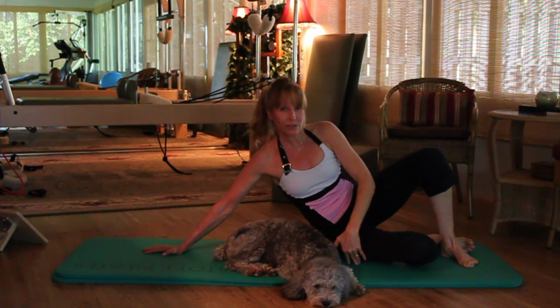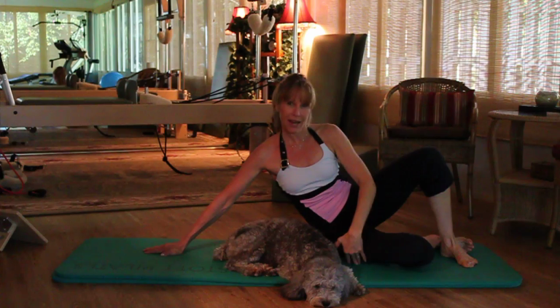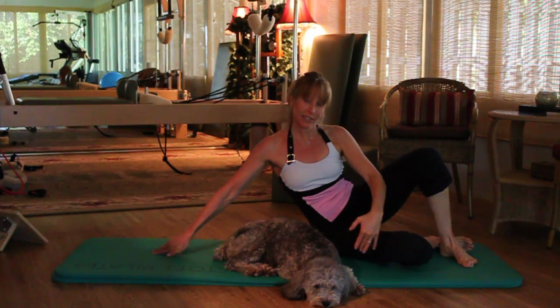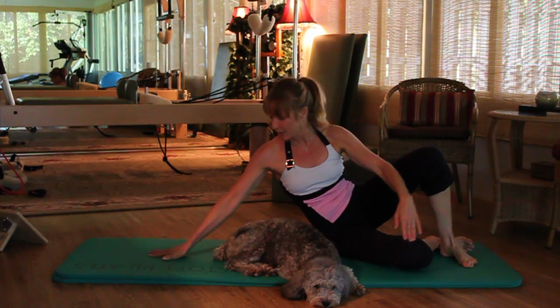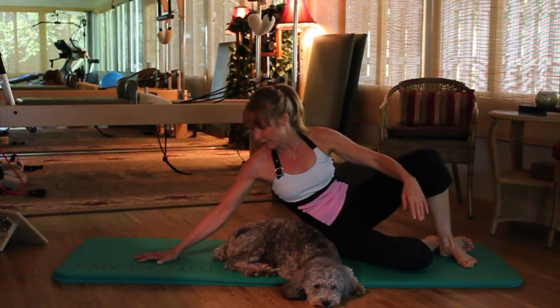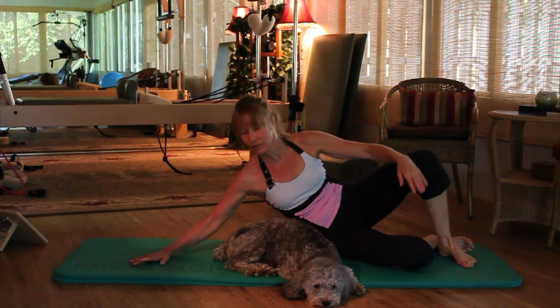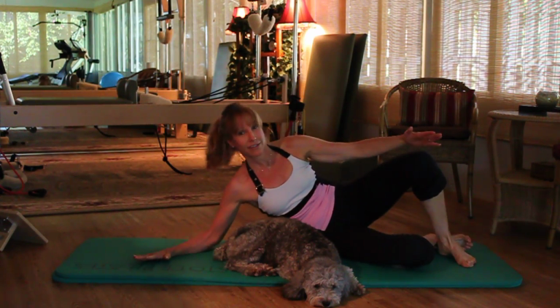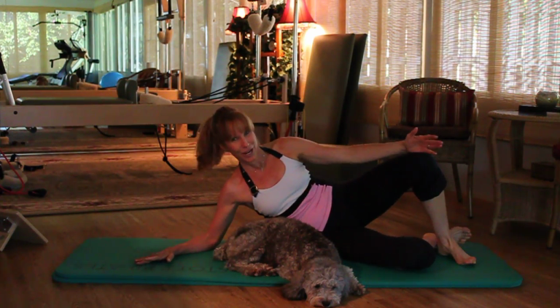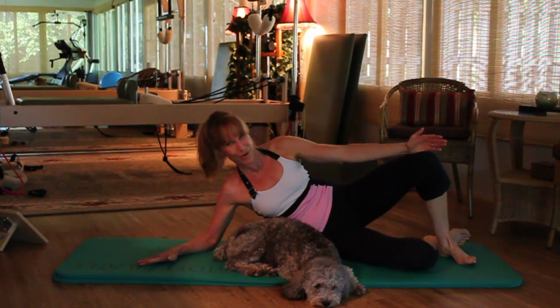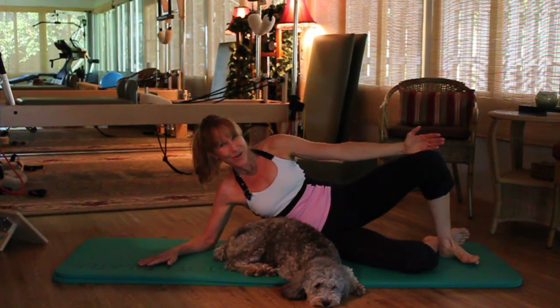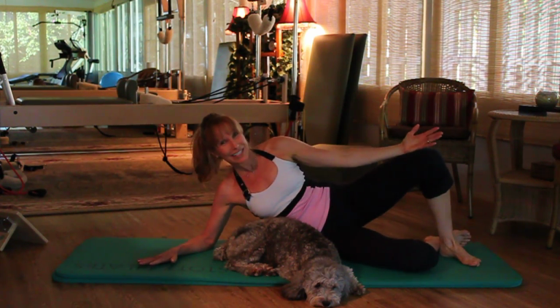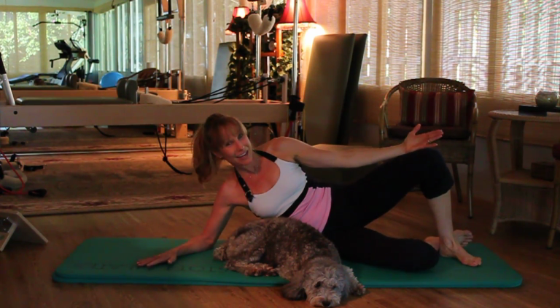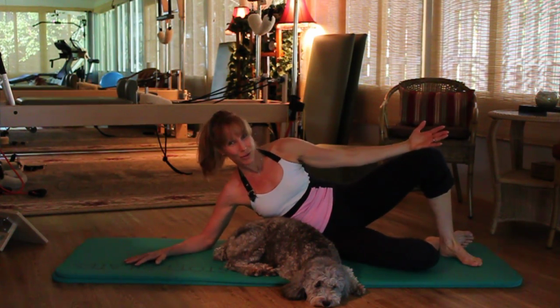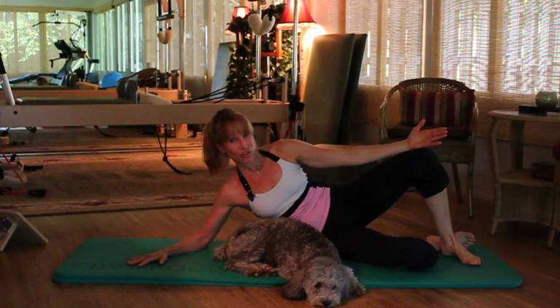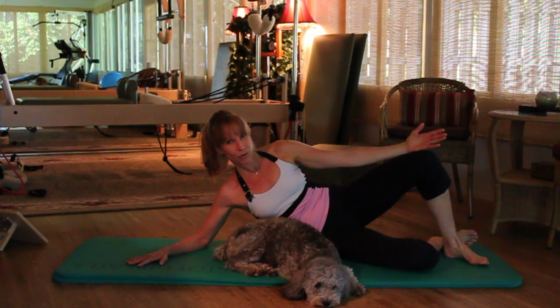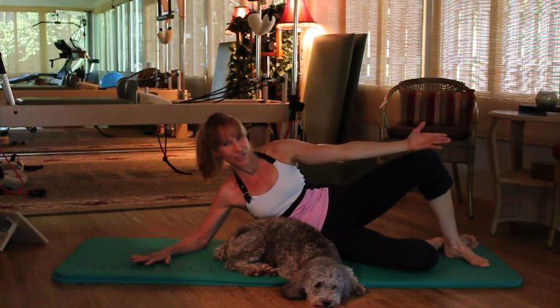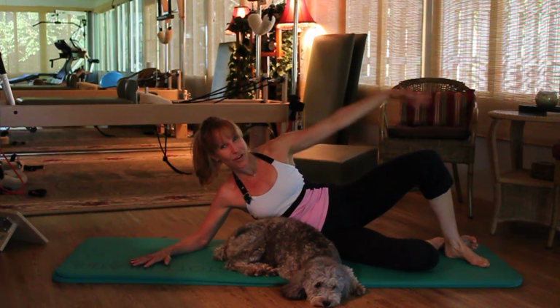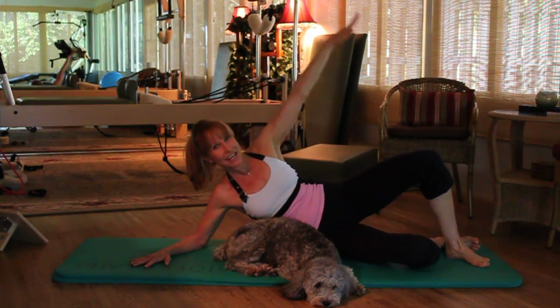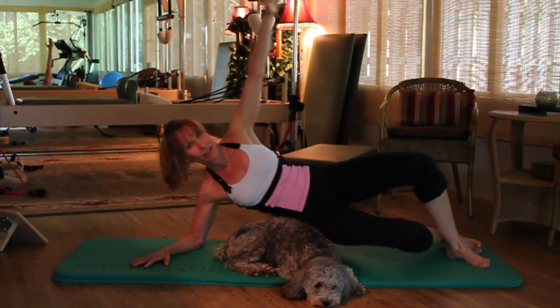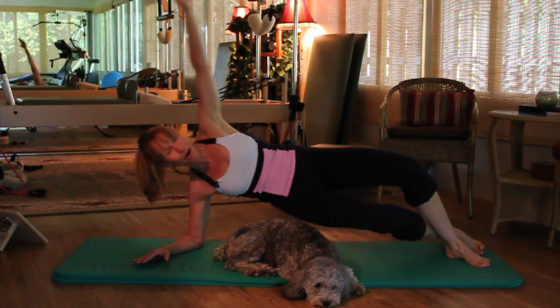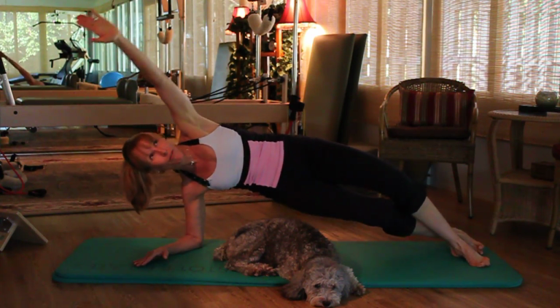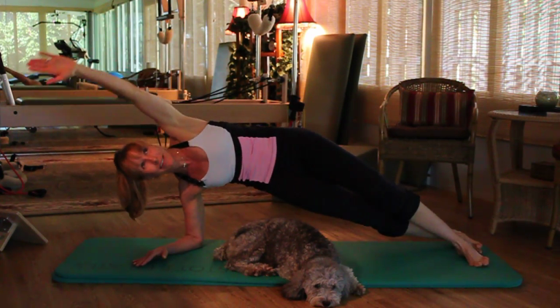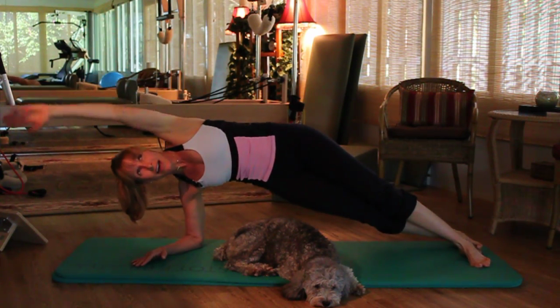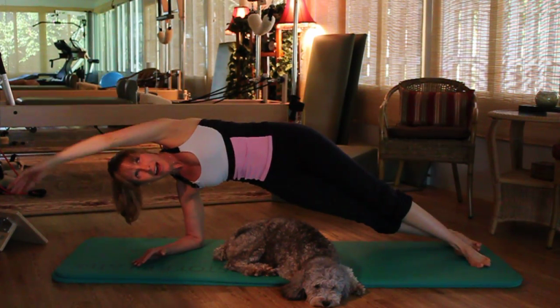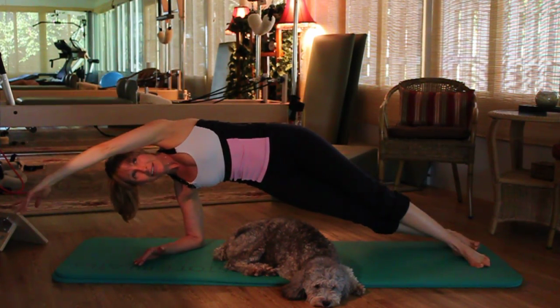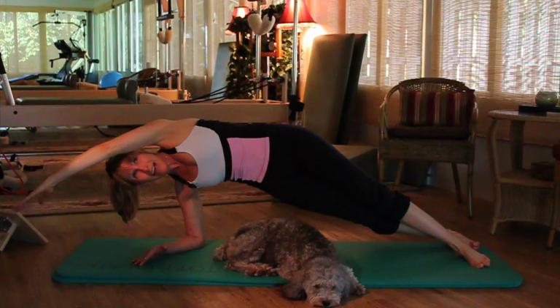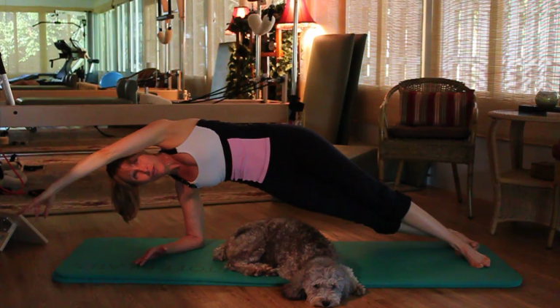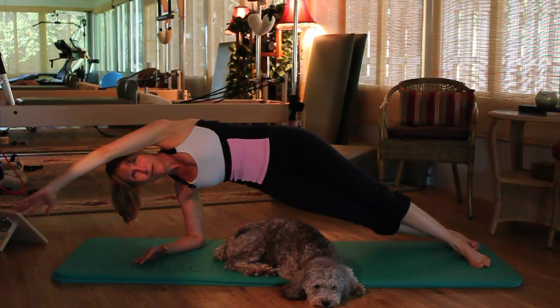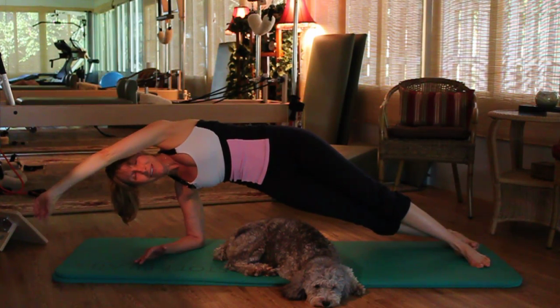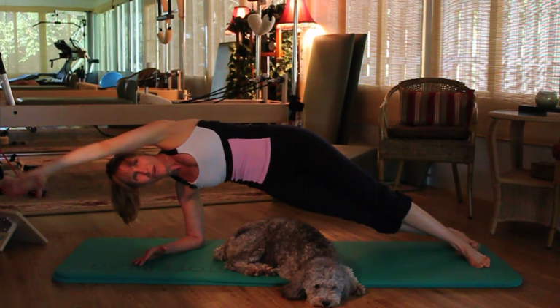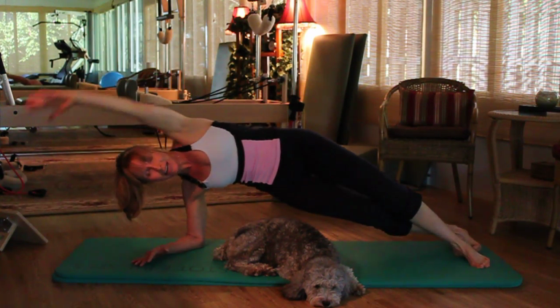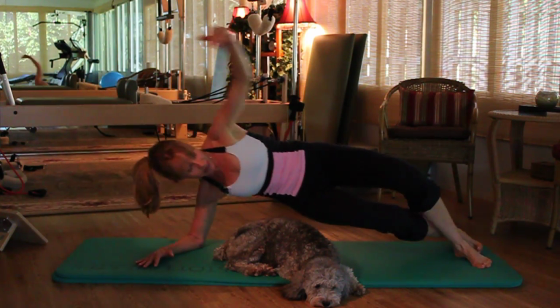Those of you that have wrist issues can modify the exercise down on the elbow. Once again, assuming the Striker Pose position — on the inhale, lift the body off the mat, stacking the shoulder directly under the elbow, and exhale down.